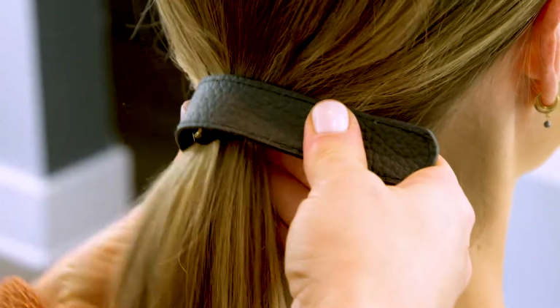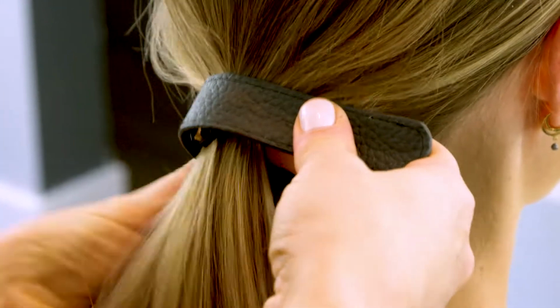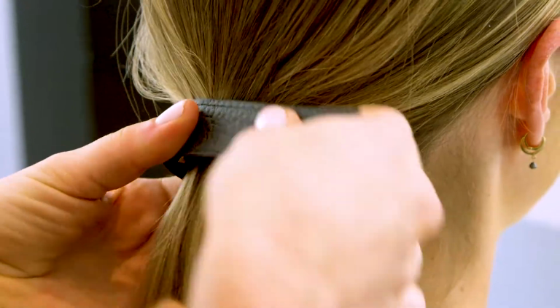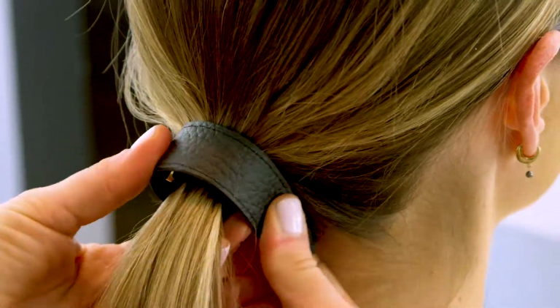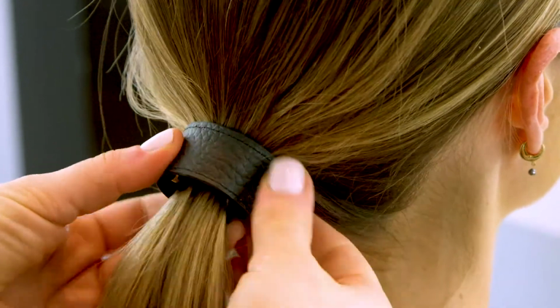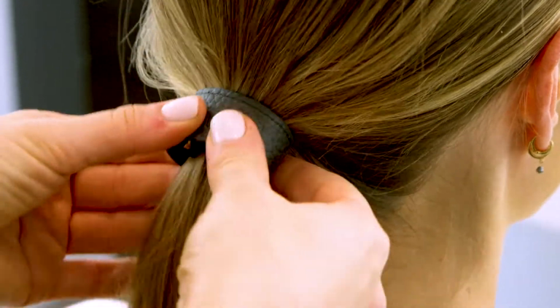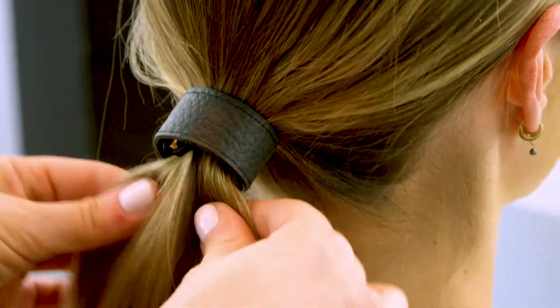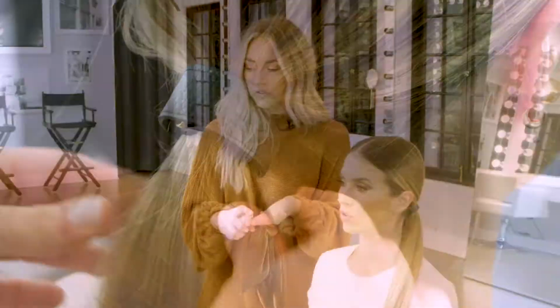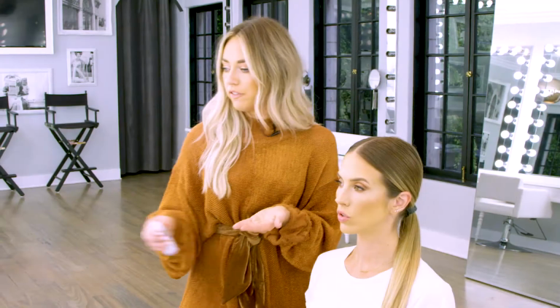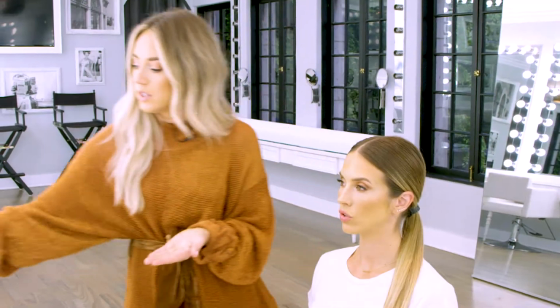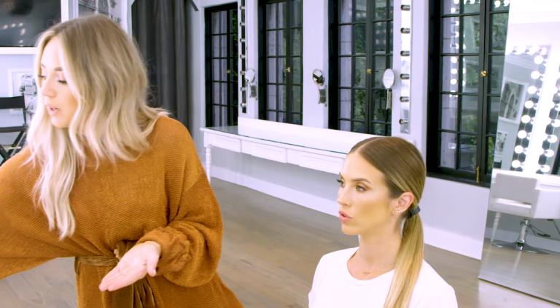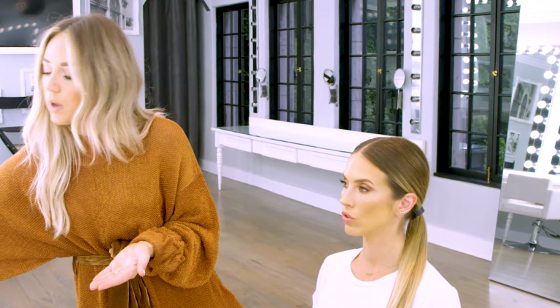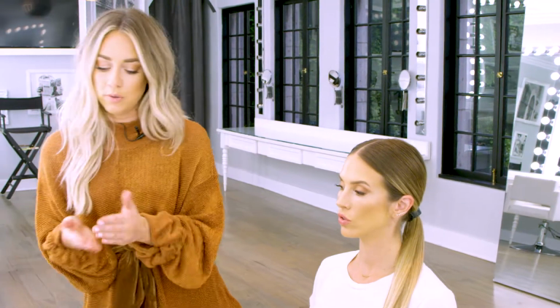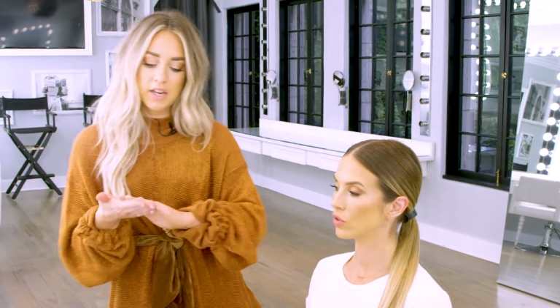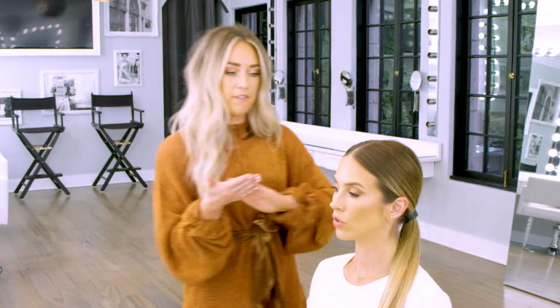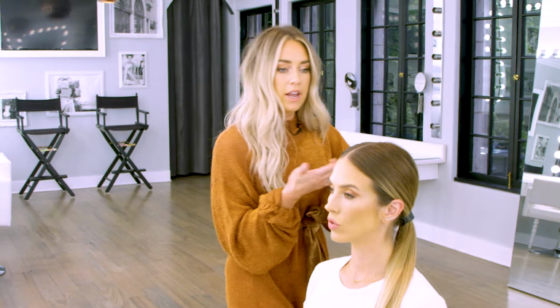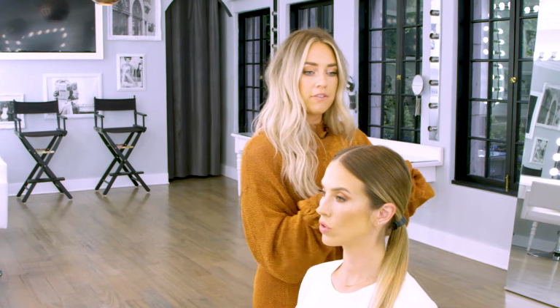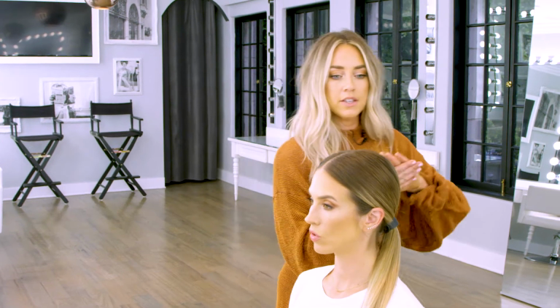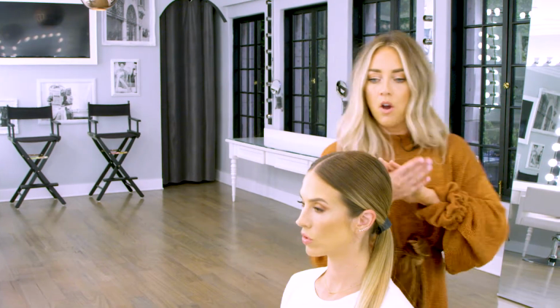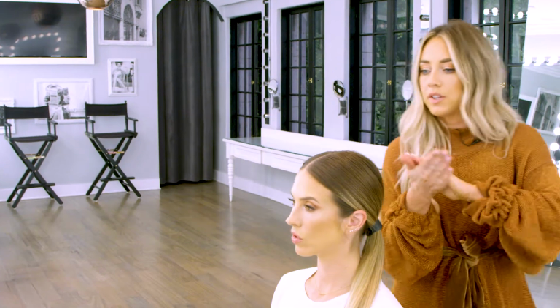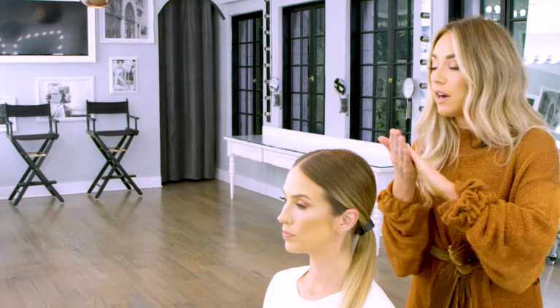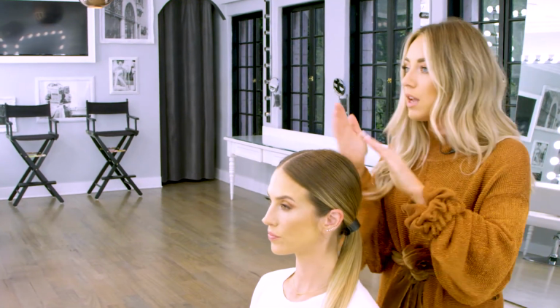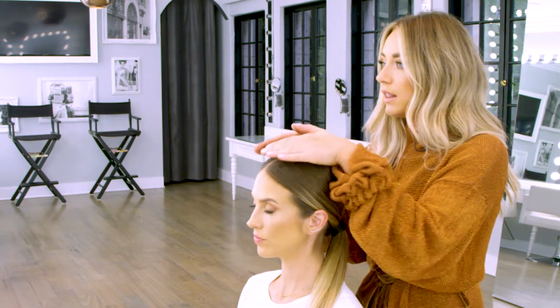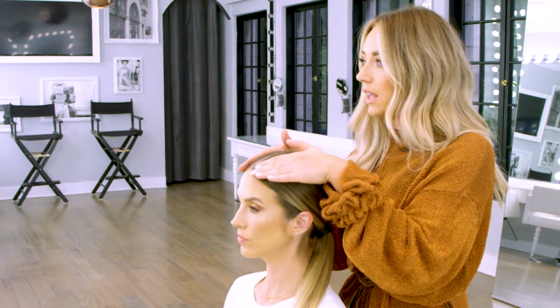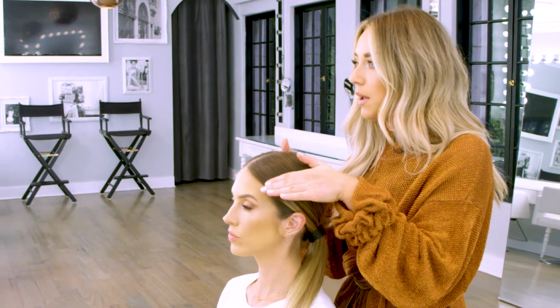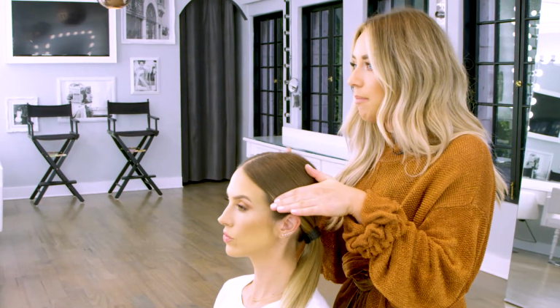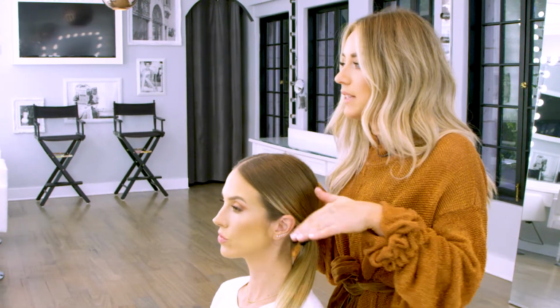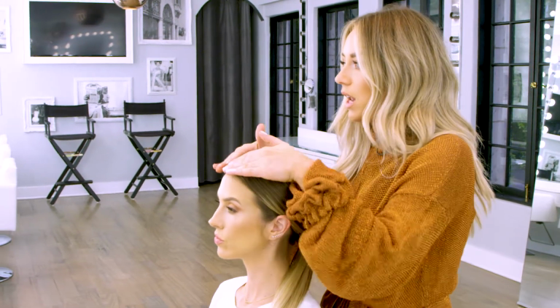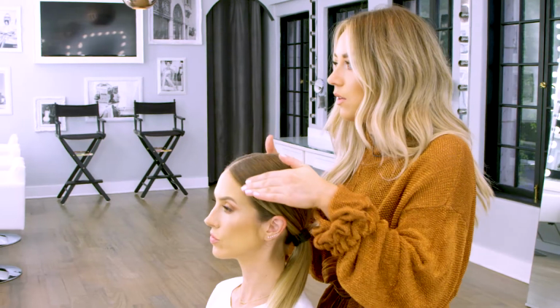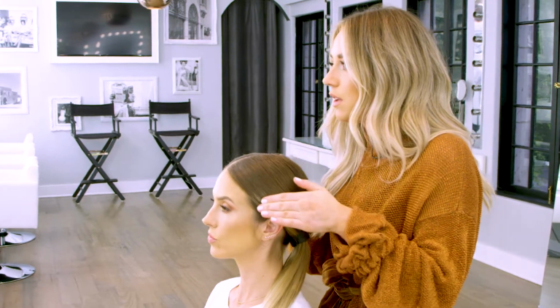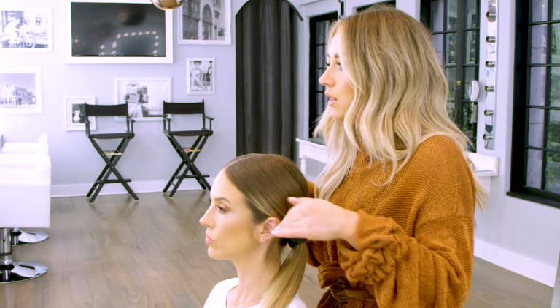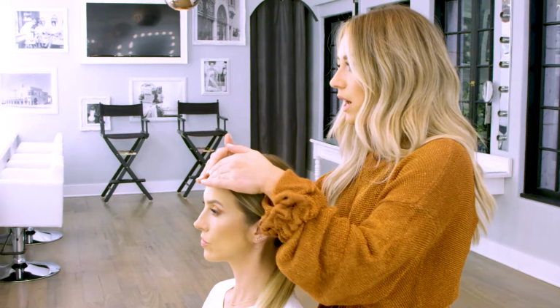This is my favorite hair accessory to dress up any ponytail. For your finishing touch, what you're going to want to do is take your favorite anti-frizz serum and just lightly pat down any of those loose hairs.